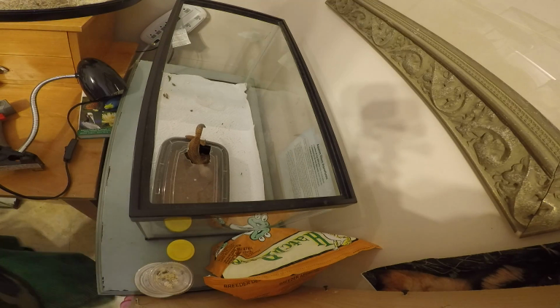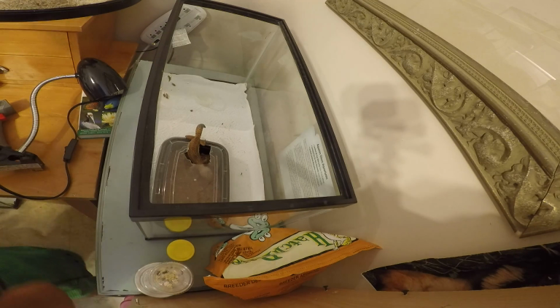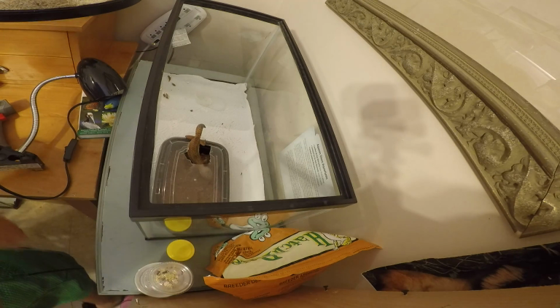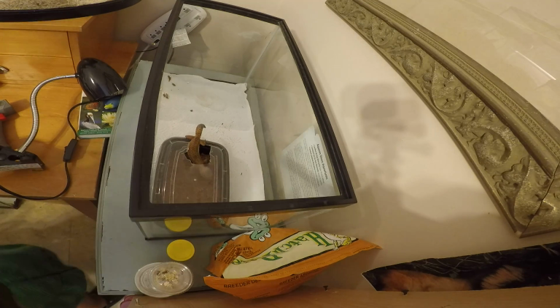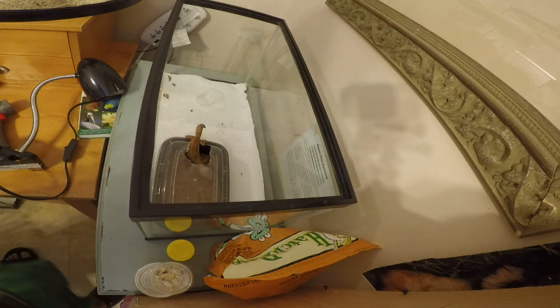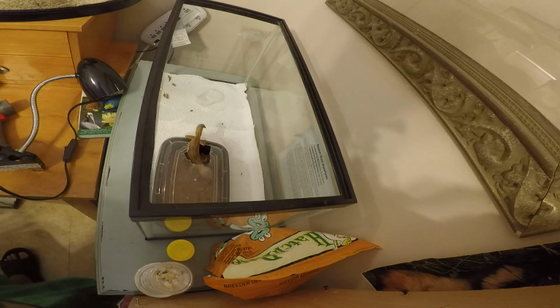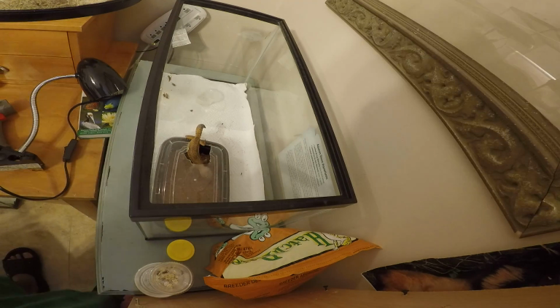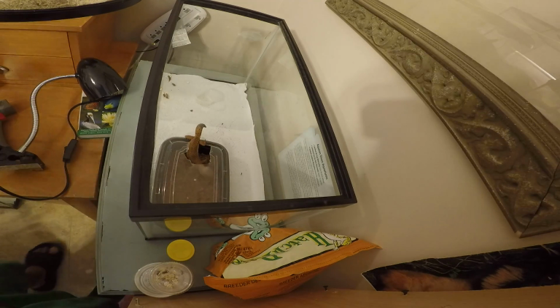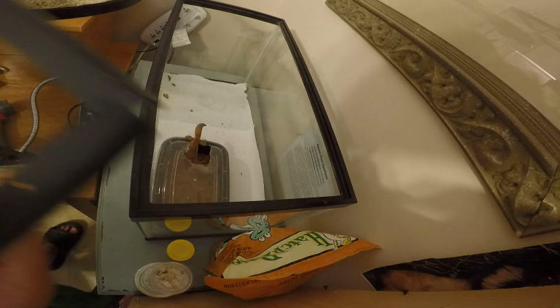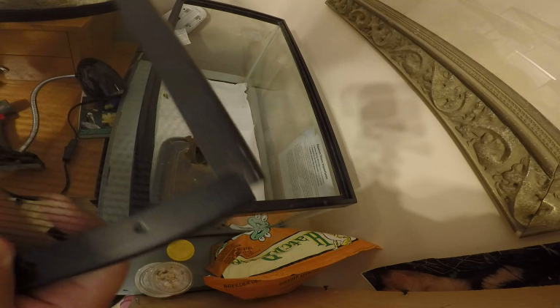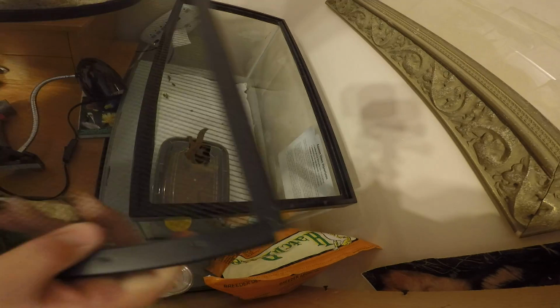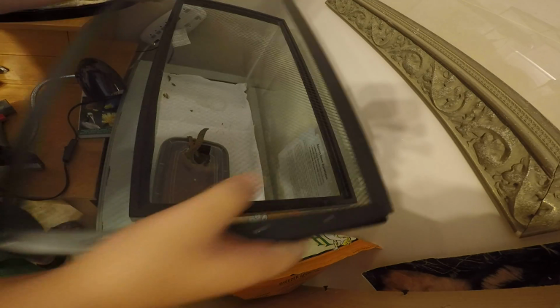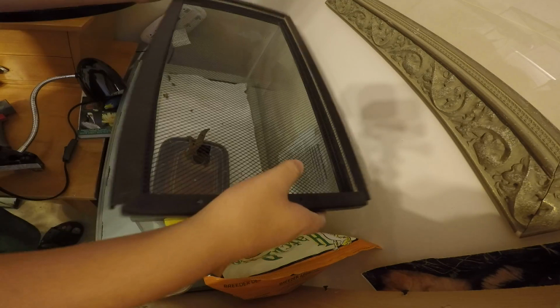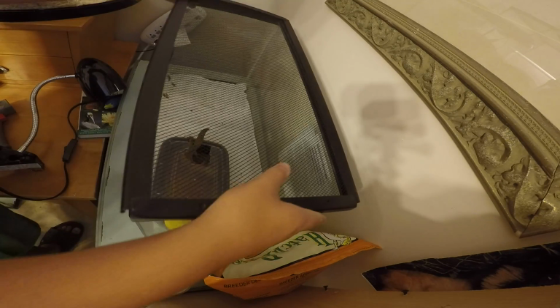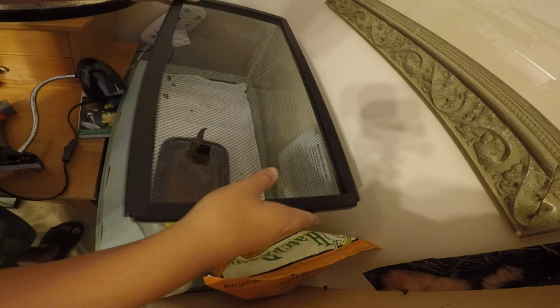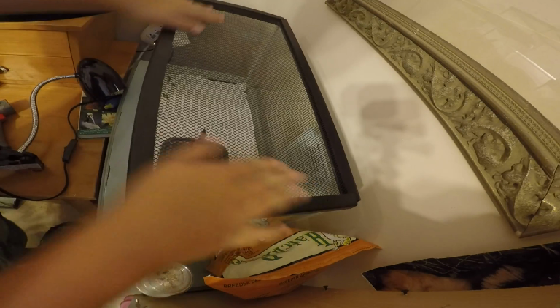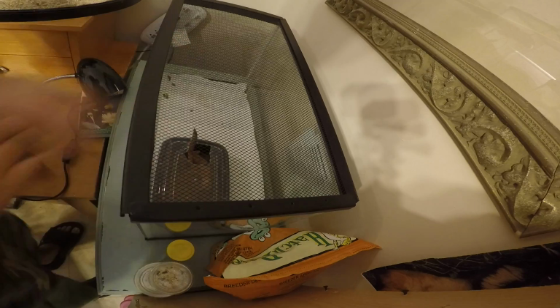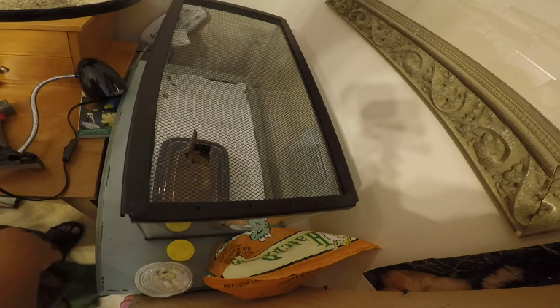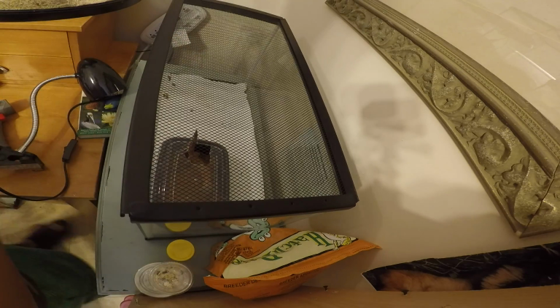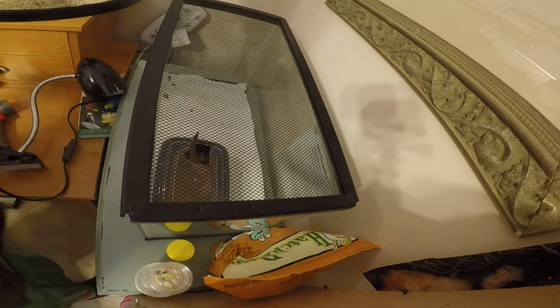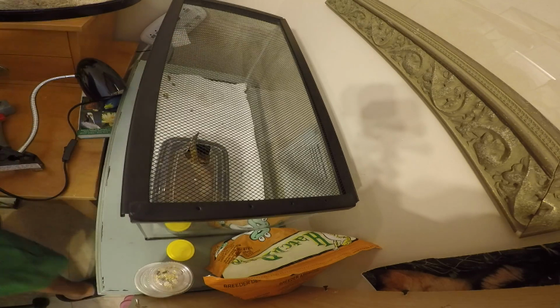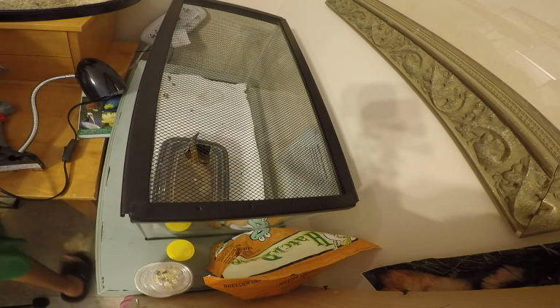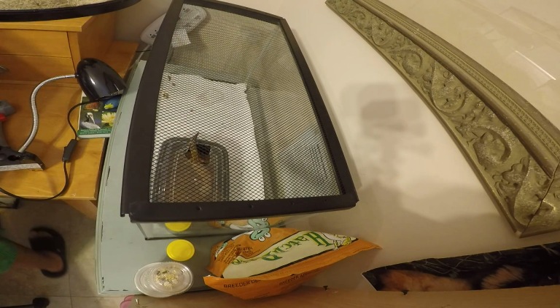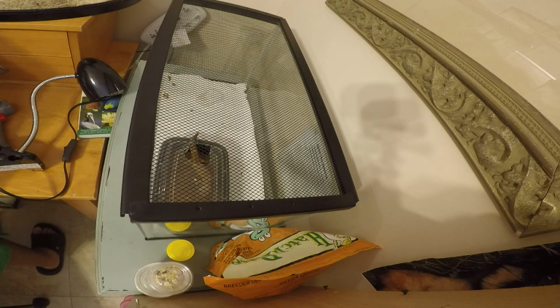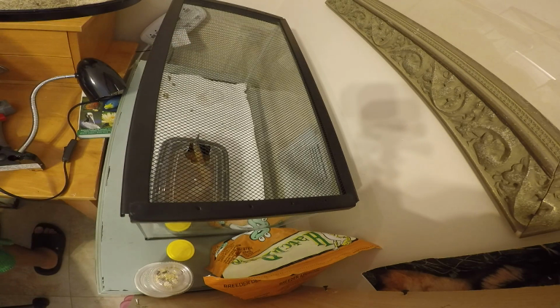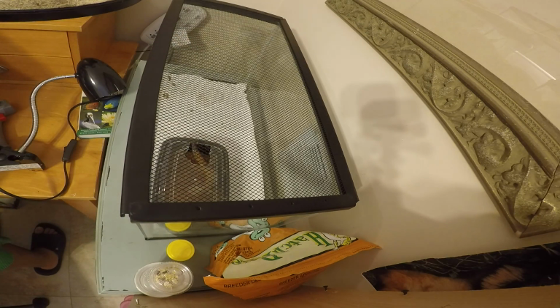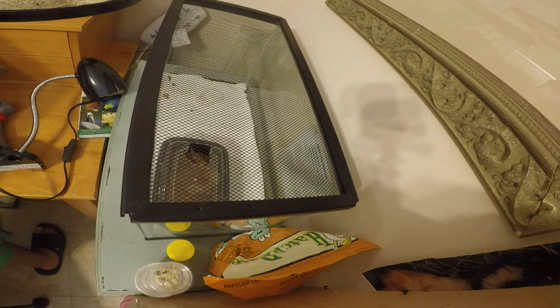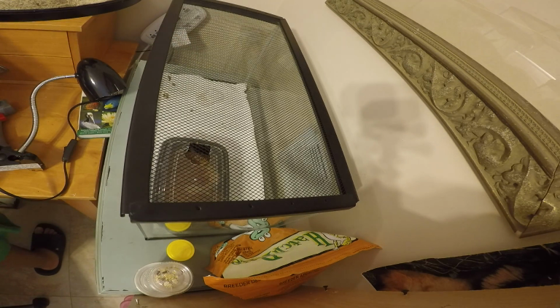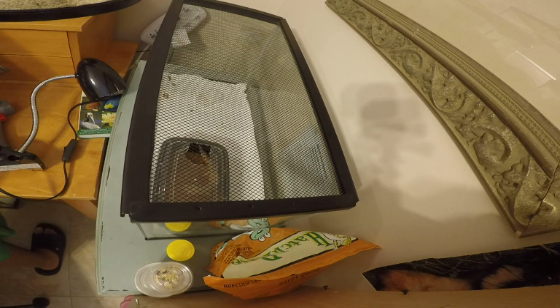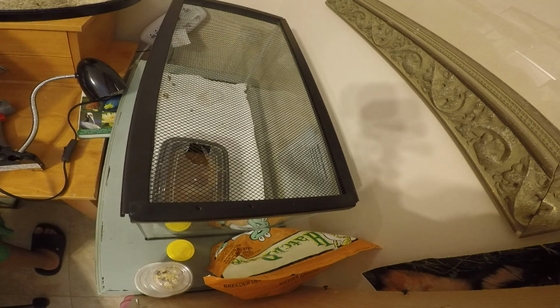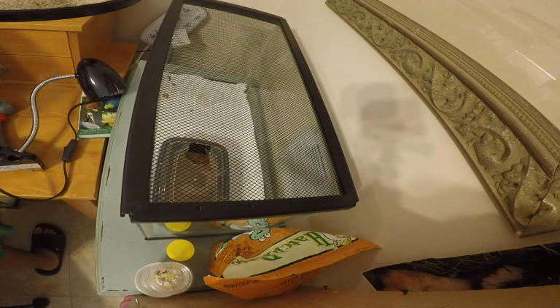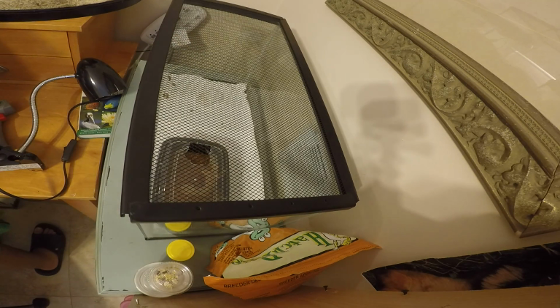Got her from Strictly Reptiles. I'm going to go ahead and put the lid back on. Moving on to a different species.